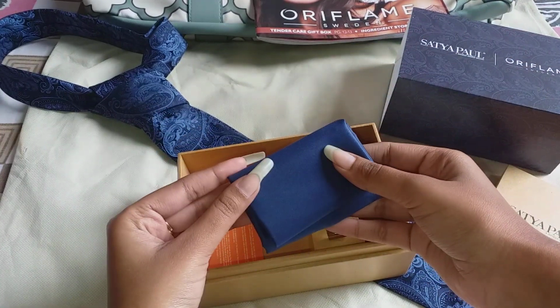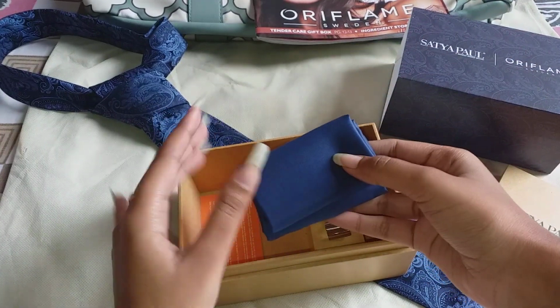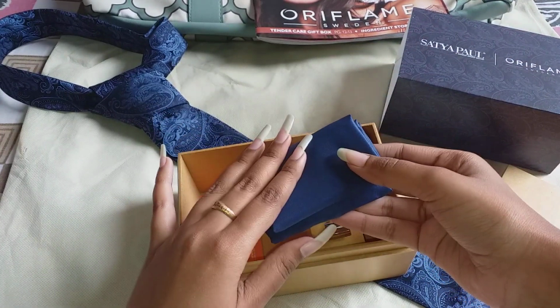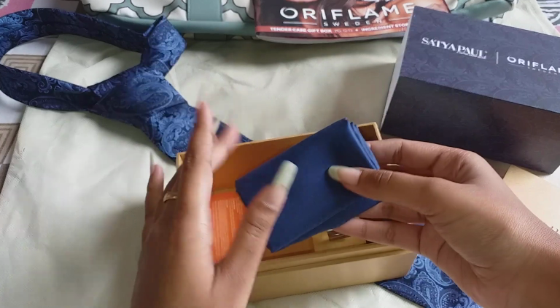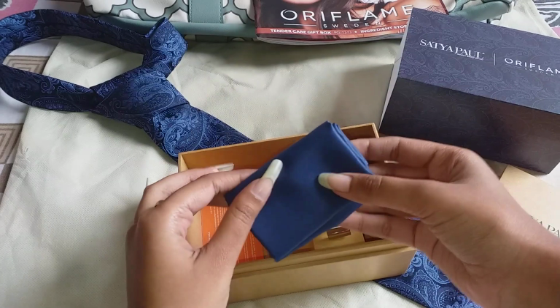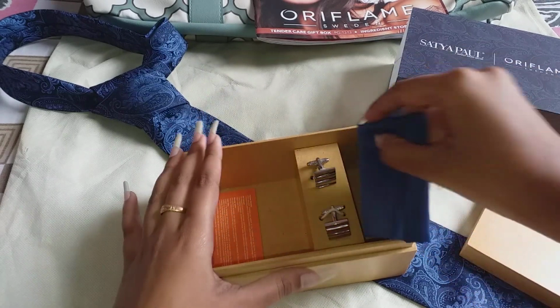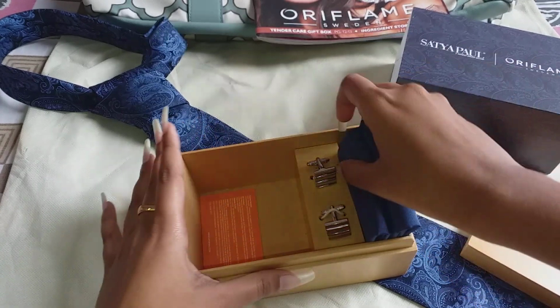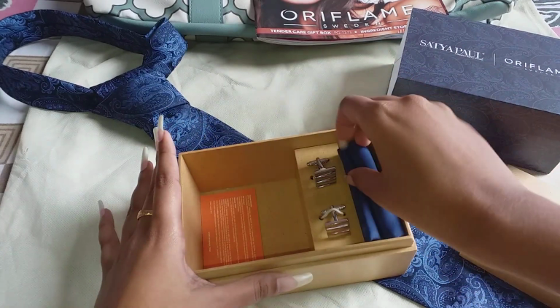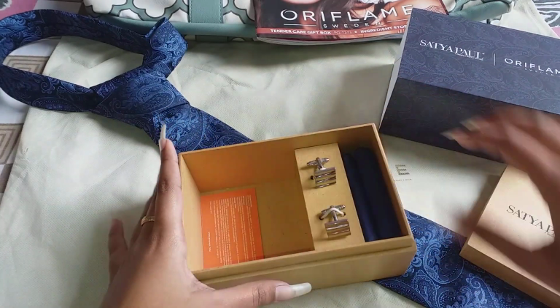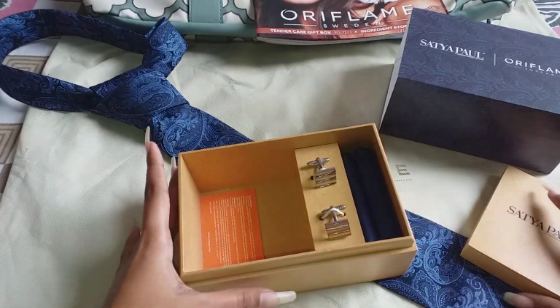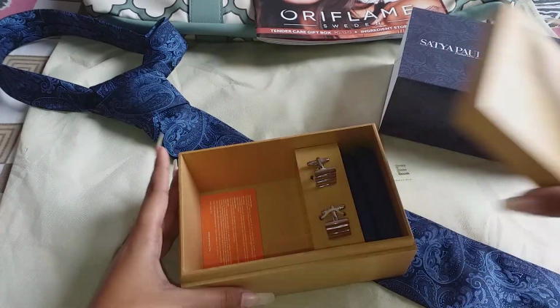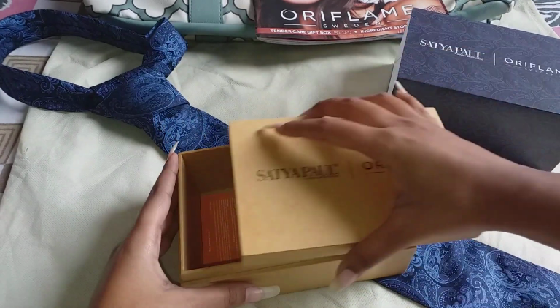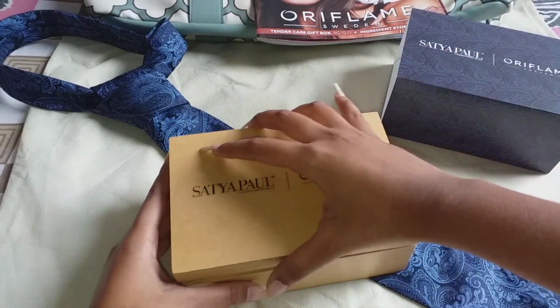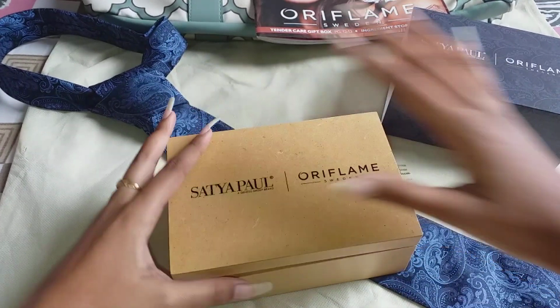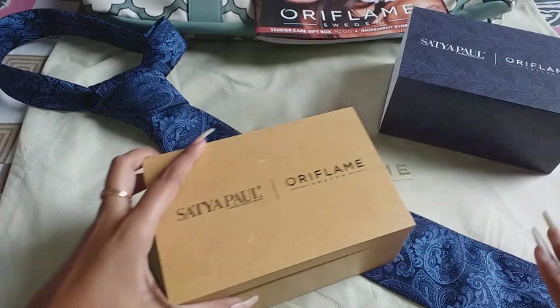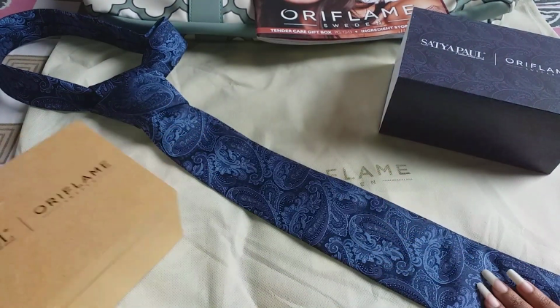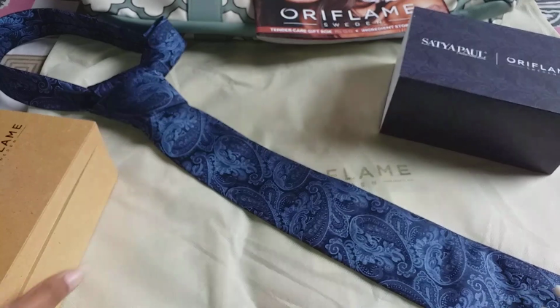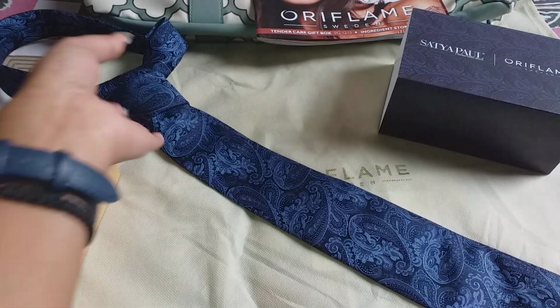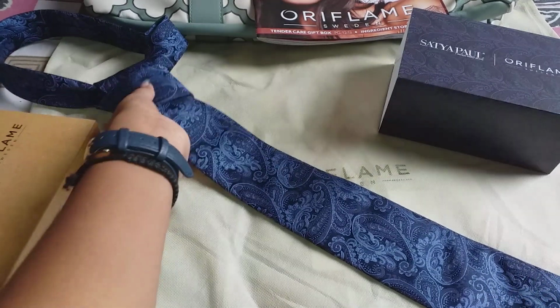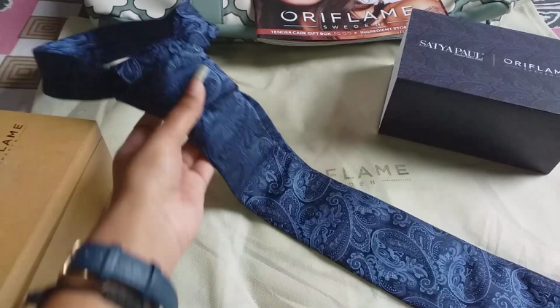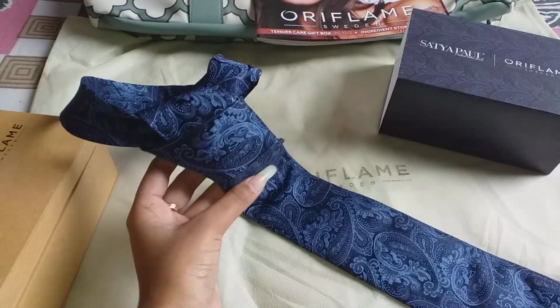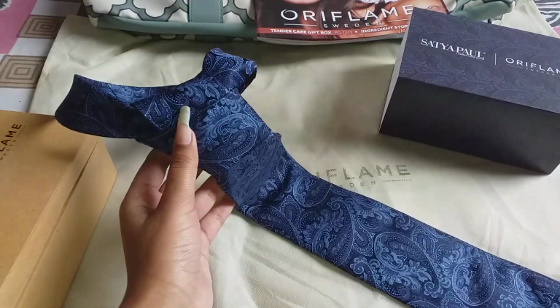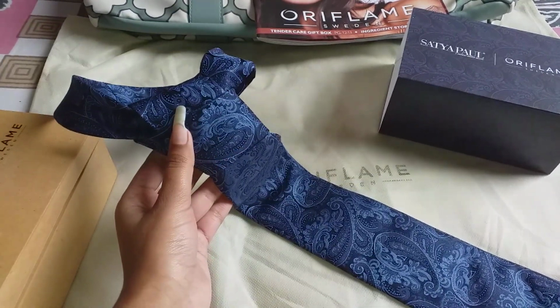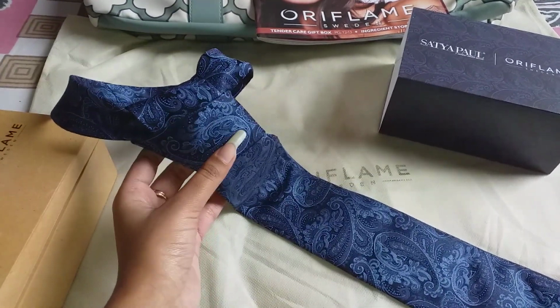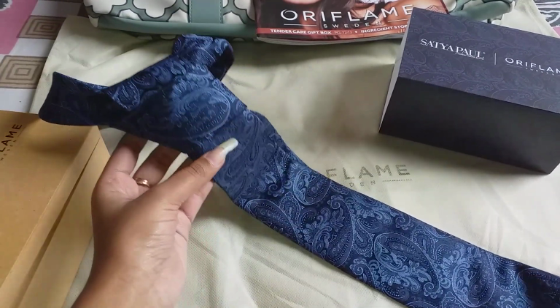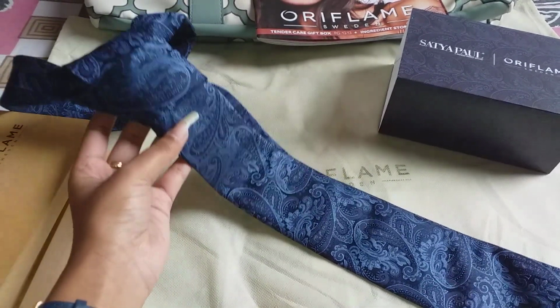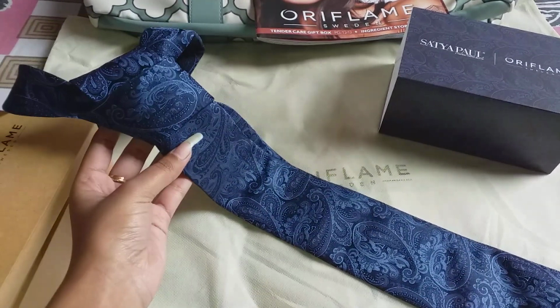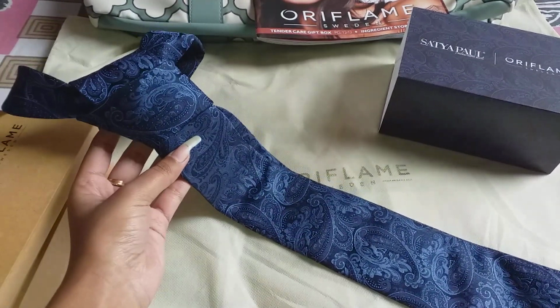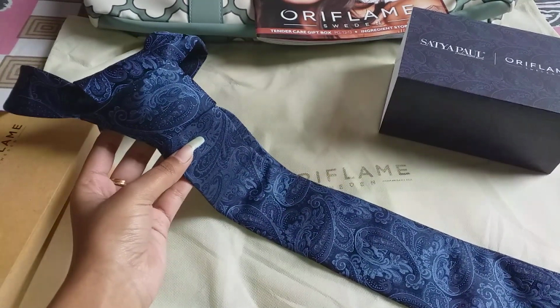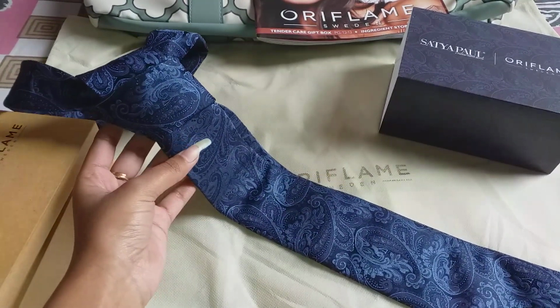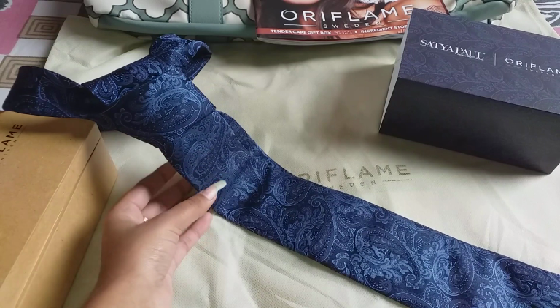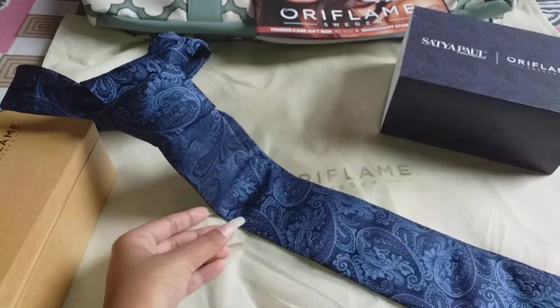Inside the box you will get the combo set with its covering. Here is the handkerchief, and the quality of the handkerchief is very nice — it's just amazing. And here I have the tie; I've made a knot for it, and the quality of the tie is just amazing.